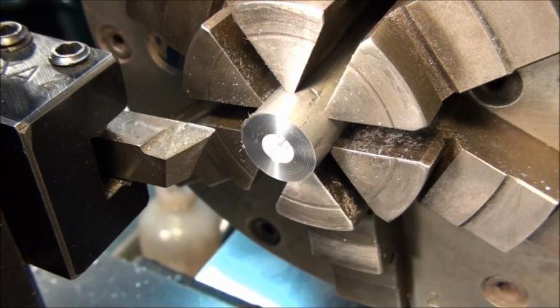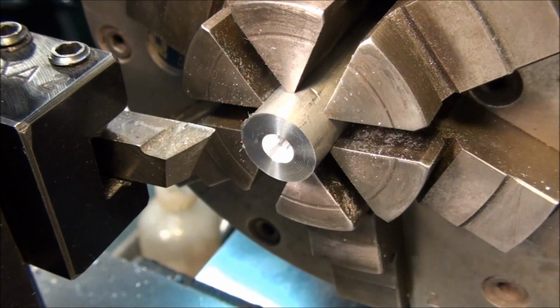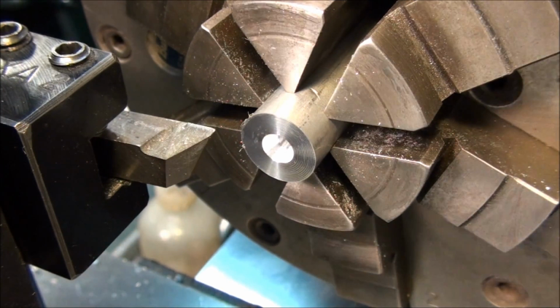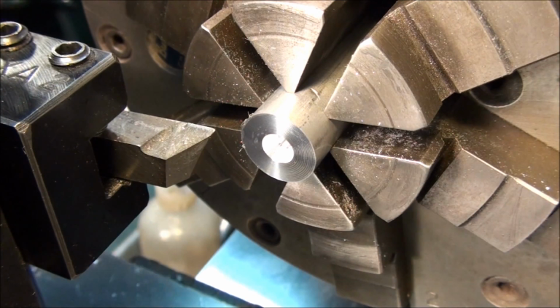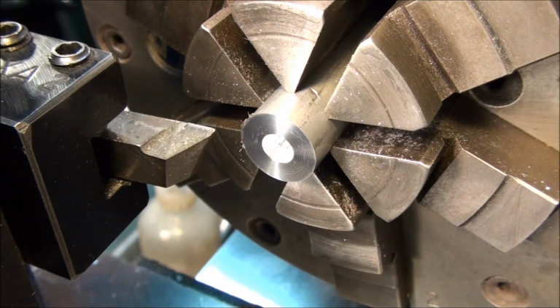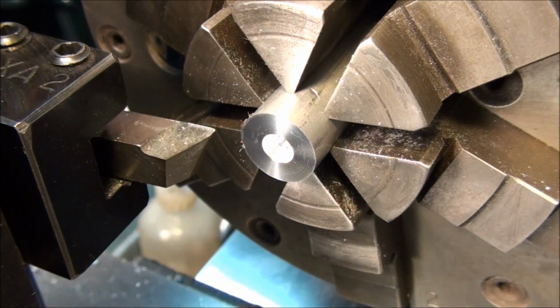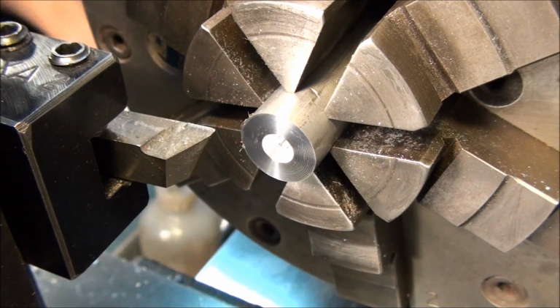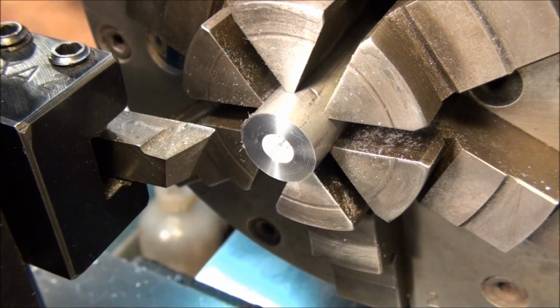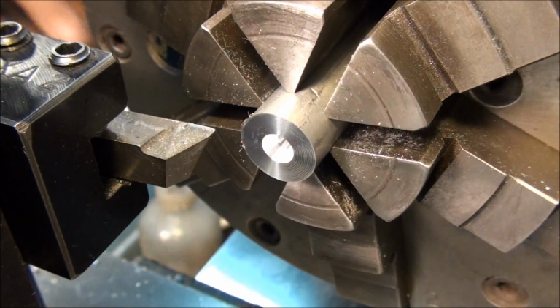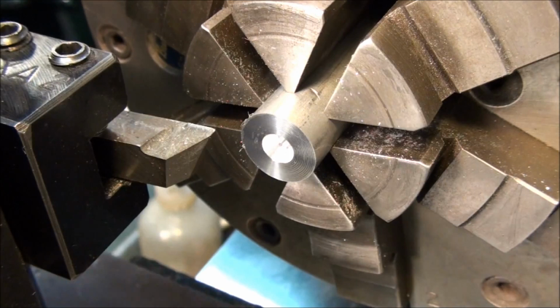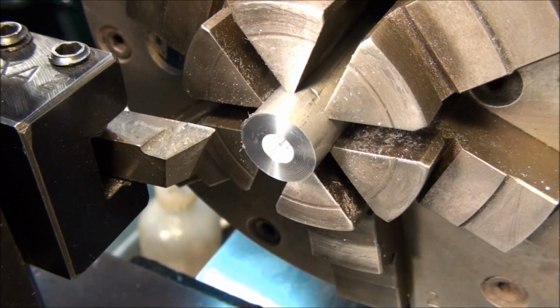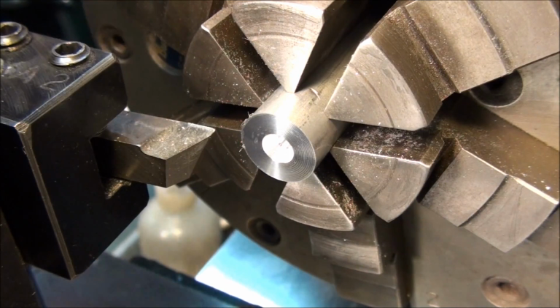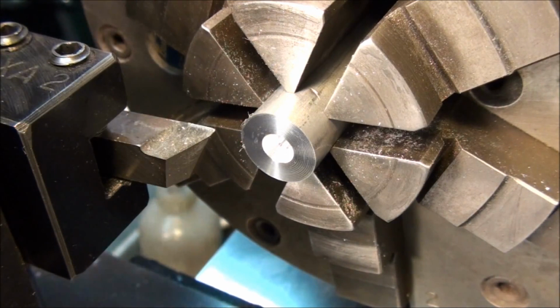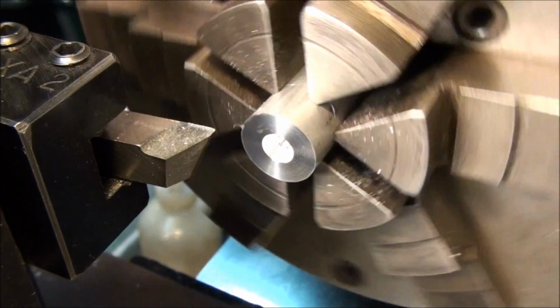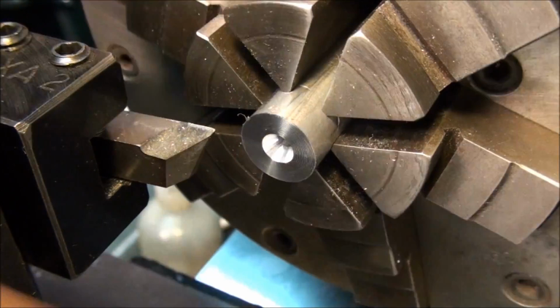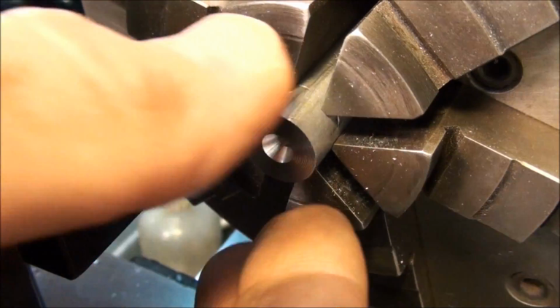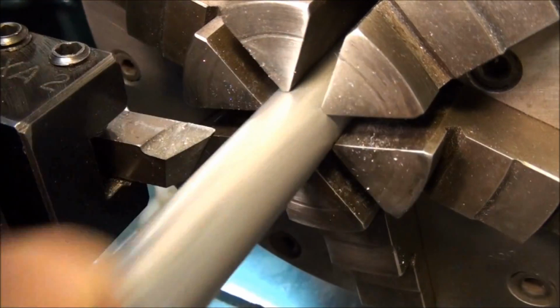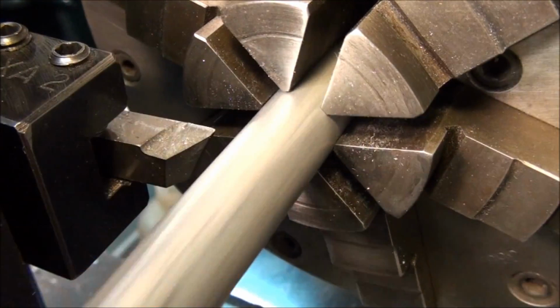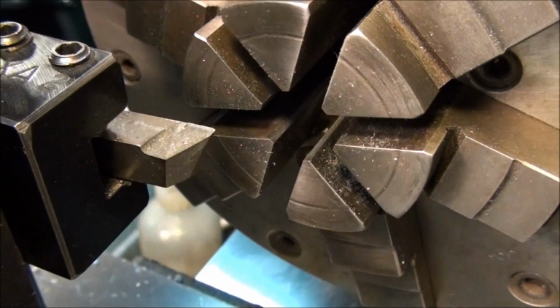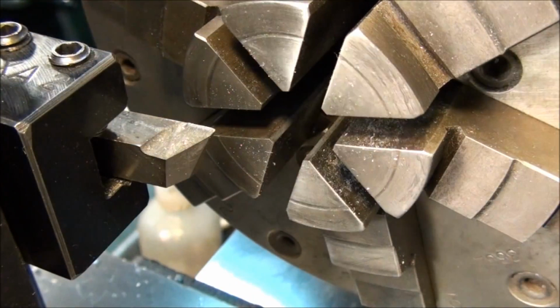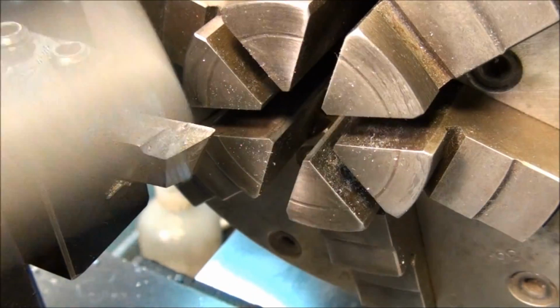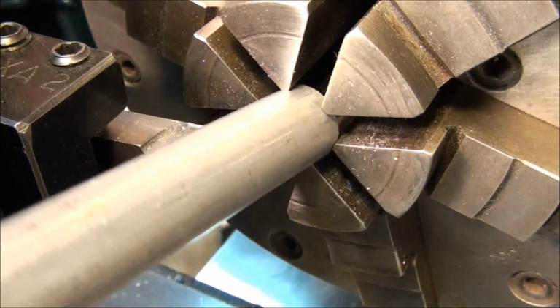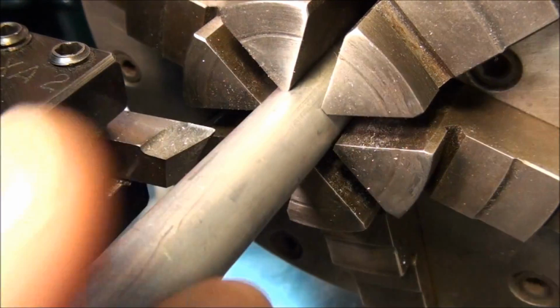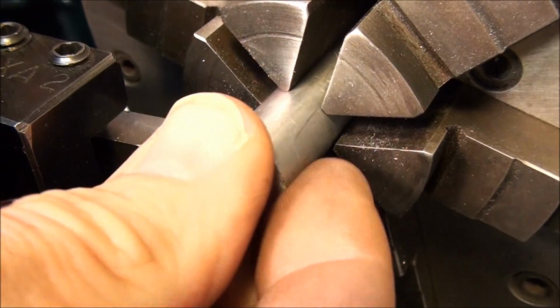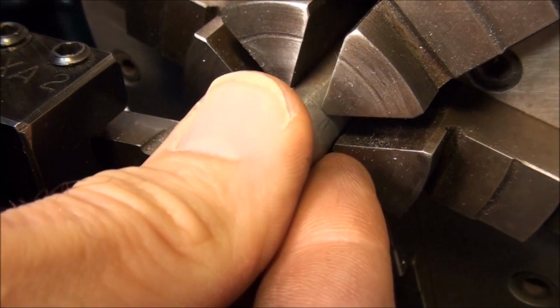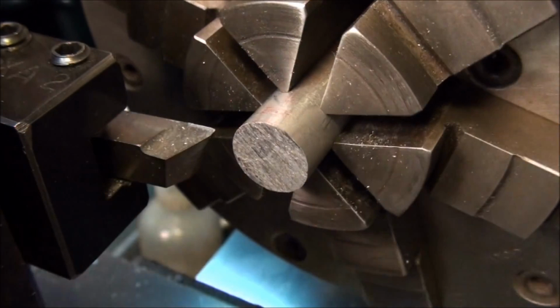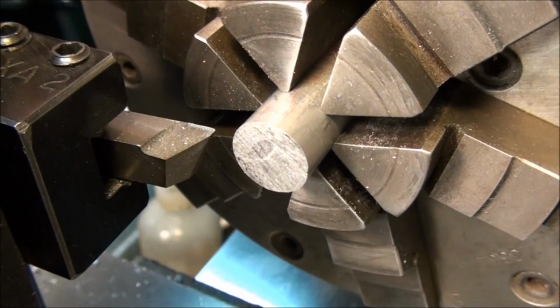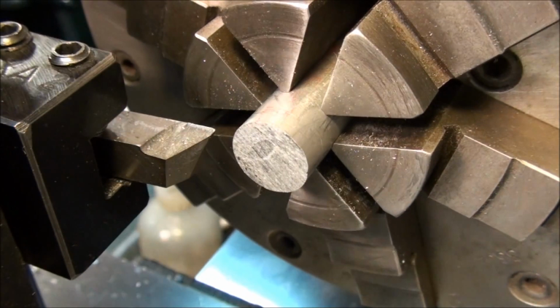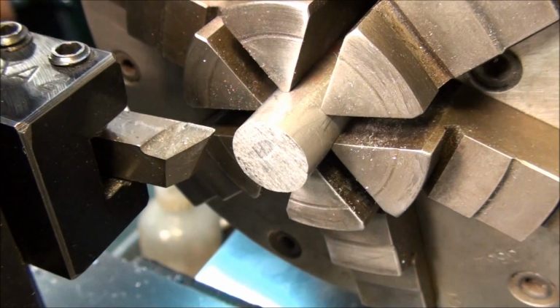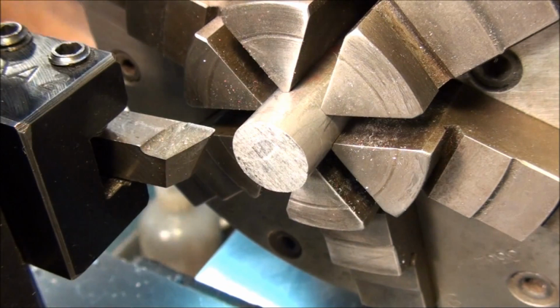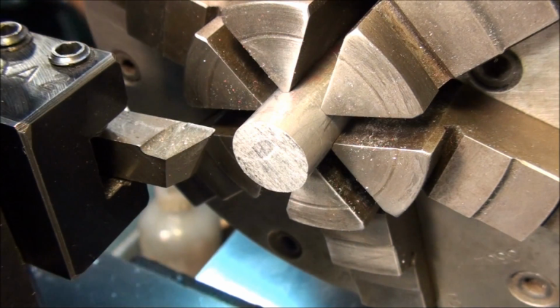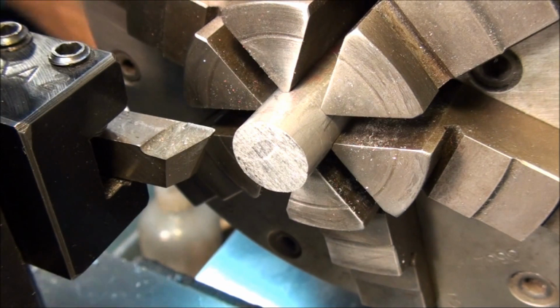If we're turning a part between centers, we'd center drill each end just like this, then flip it around and do the other end the same way. Then we'd mount it between centers and do our turning.